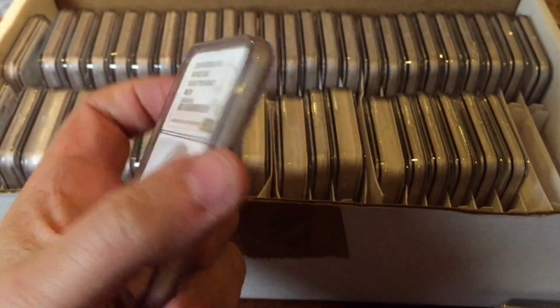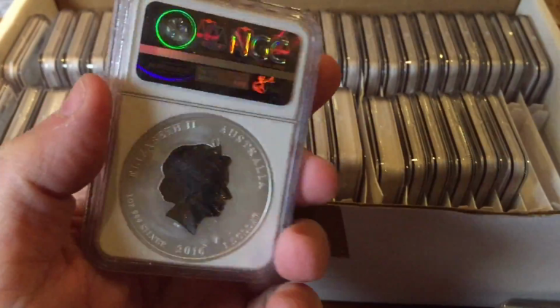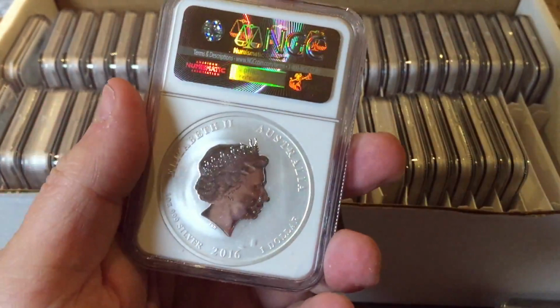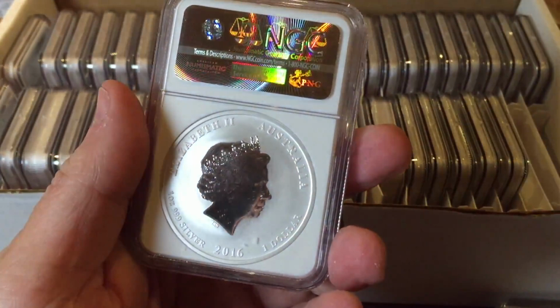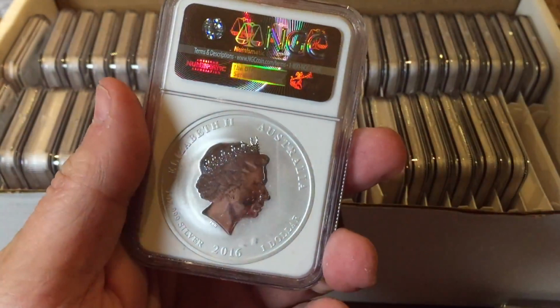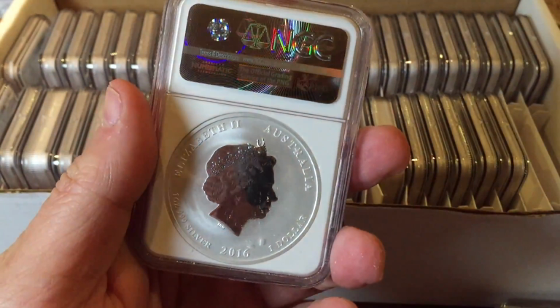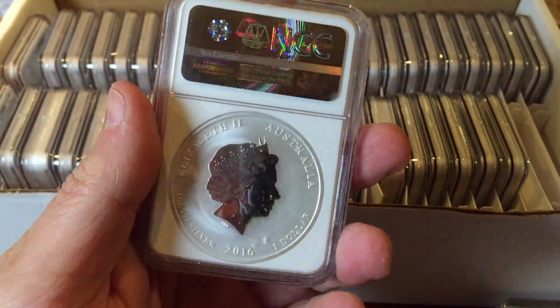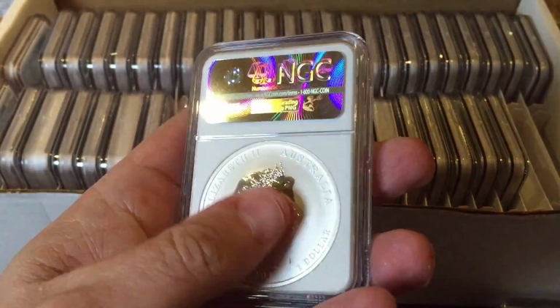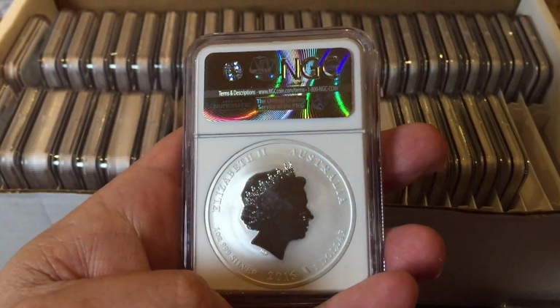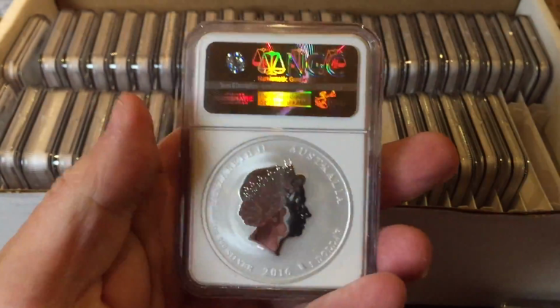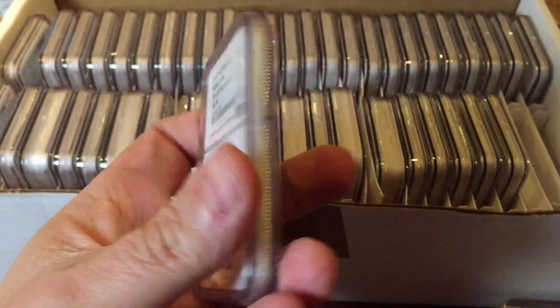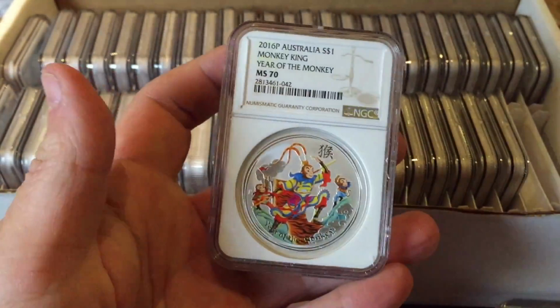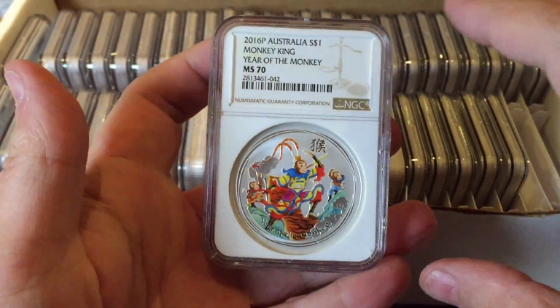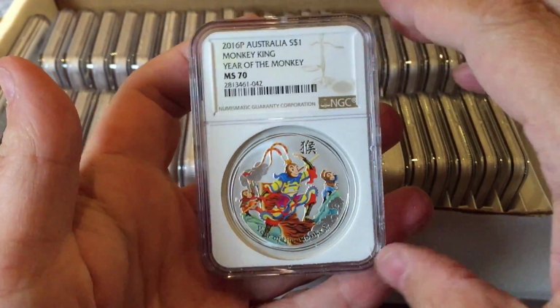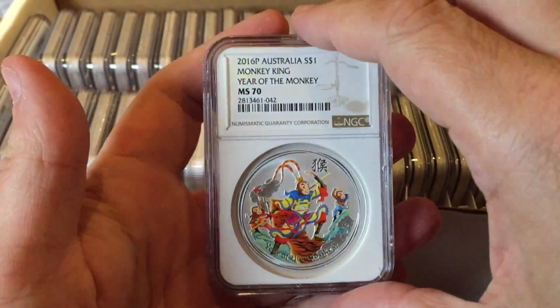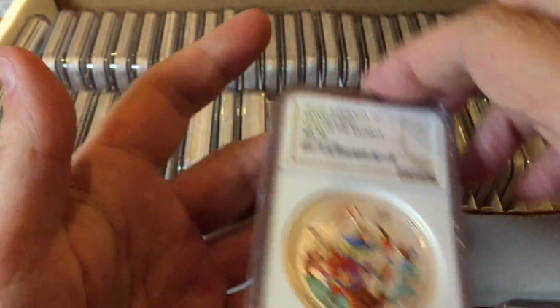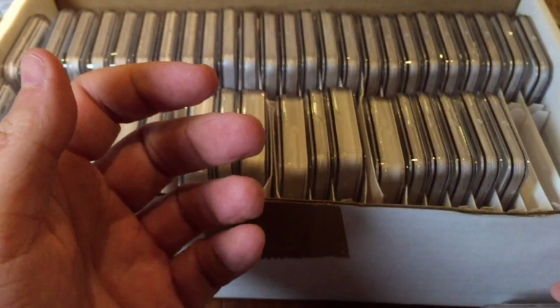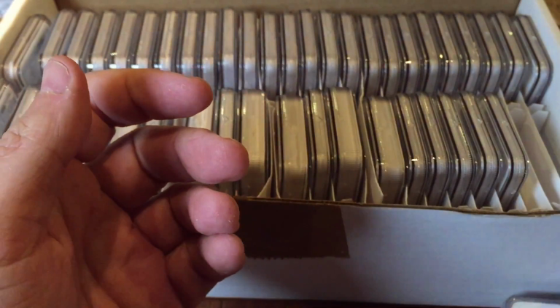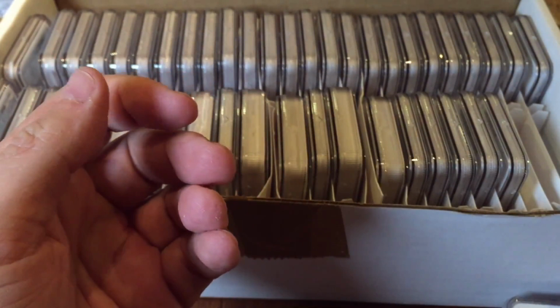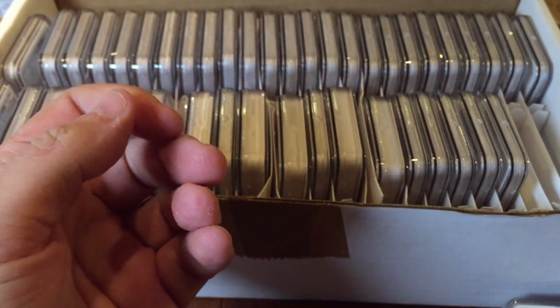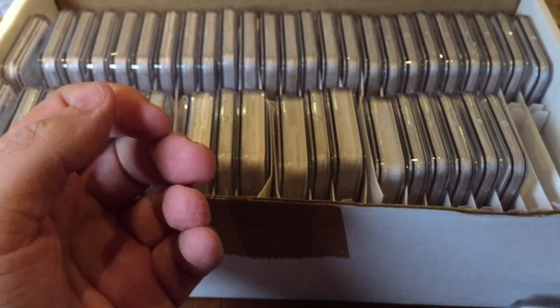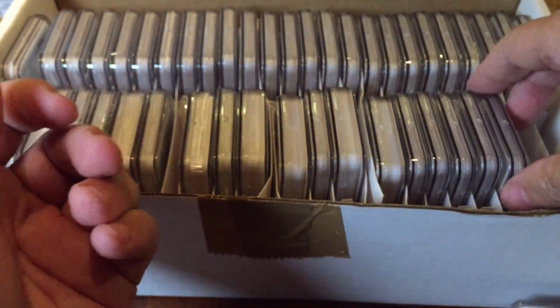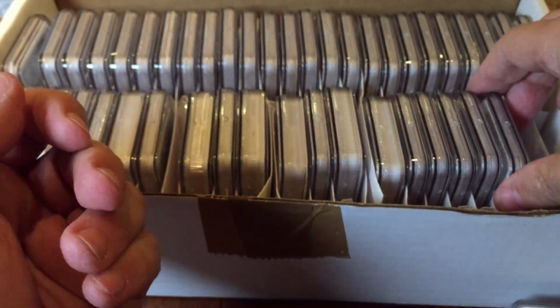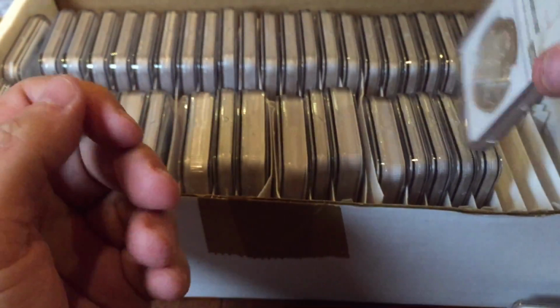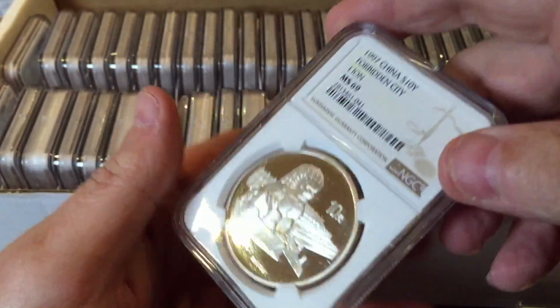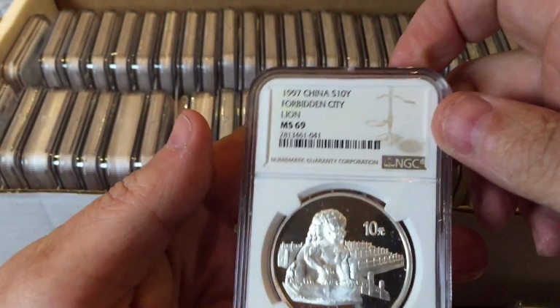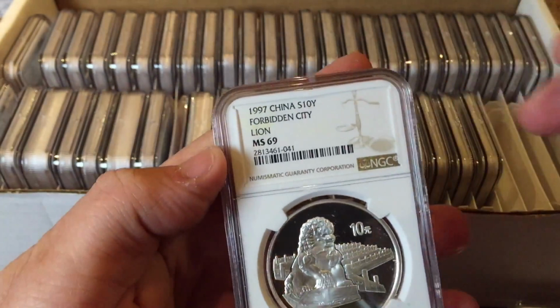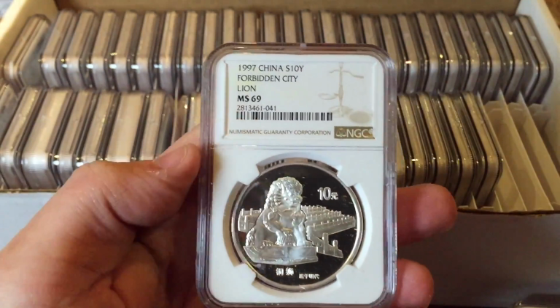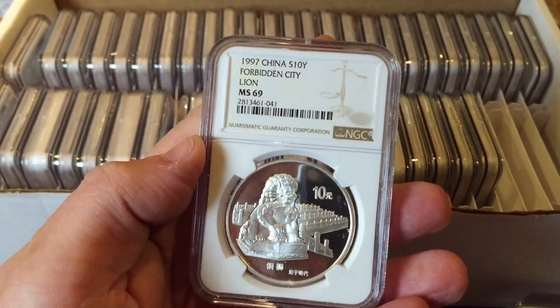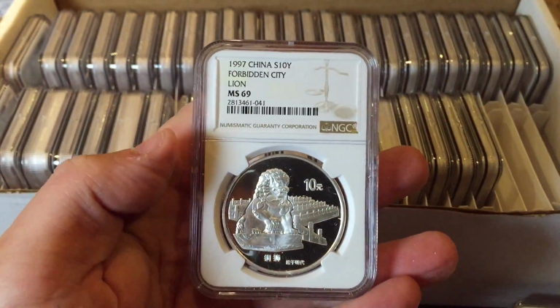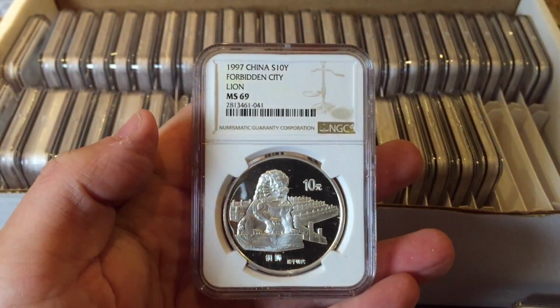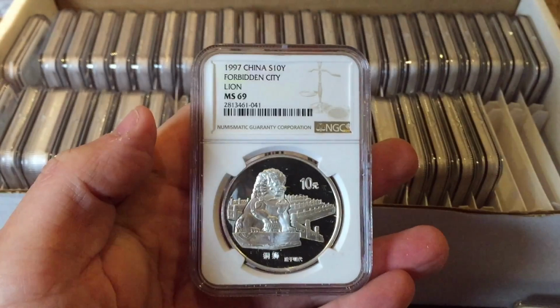On to the Monkey King — one of my favorites. I love the design of the Monkey King on the front of this coin. This one got an MS70, which very much pleased its owner.